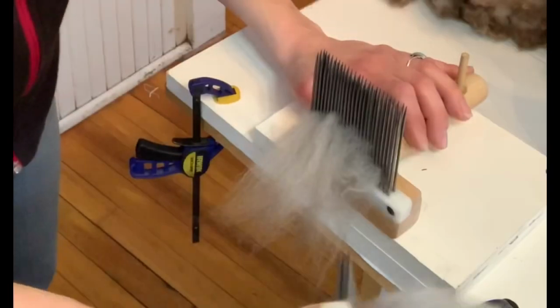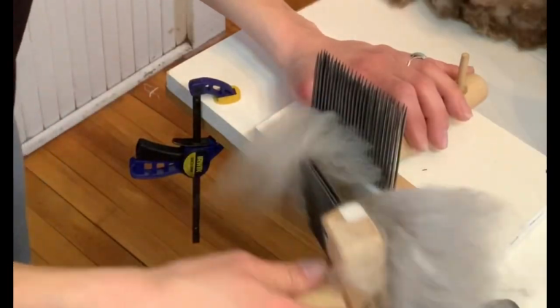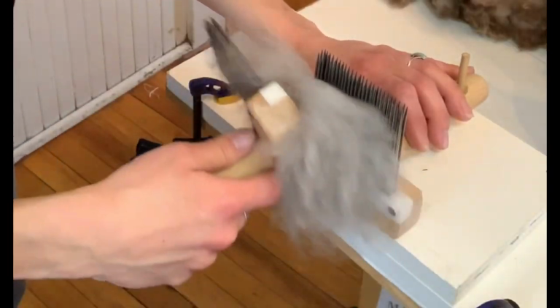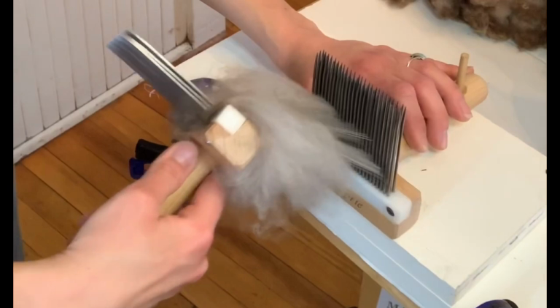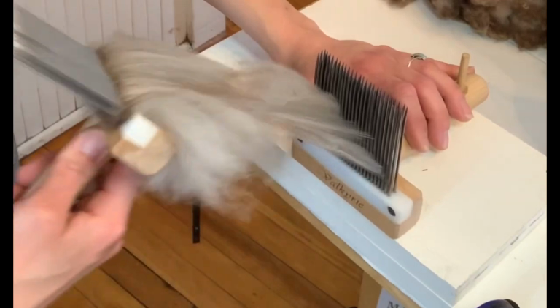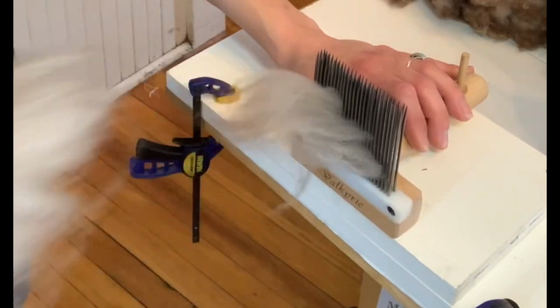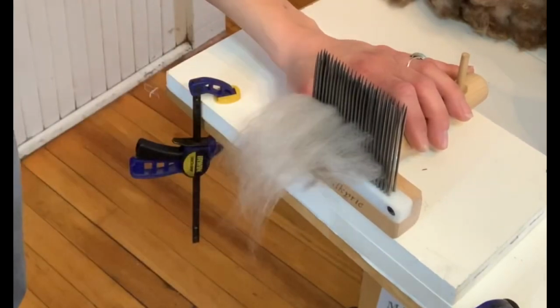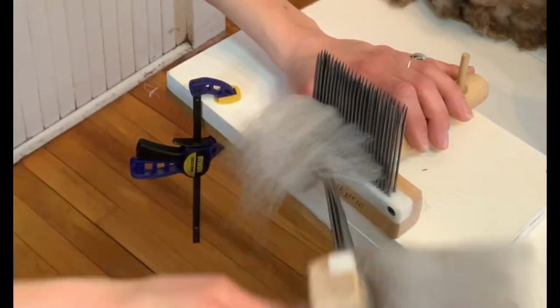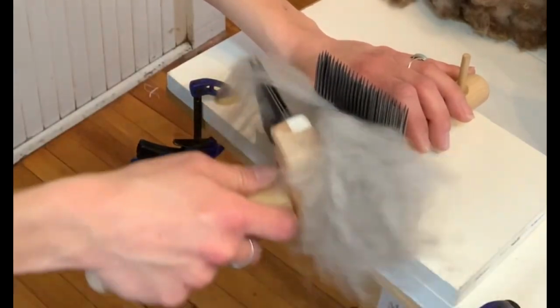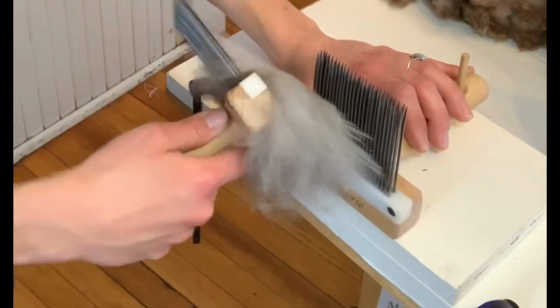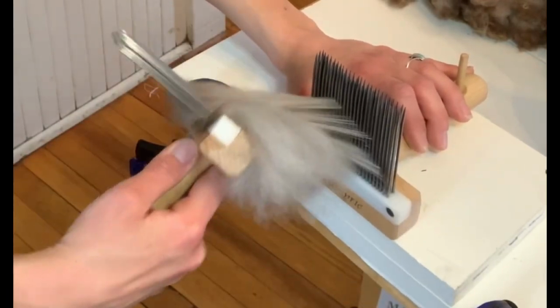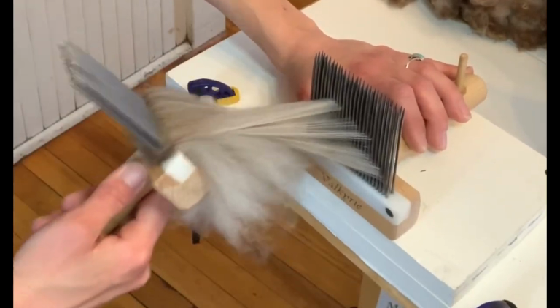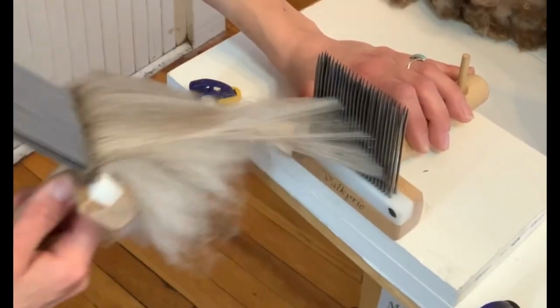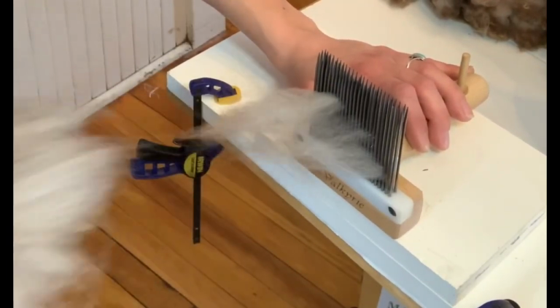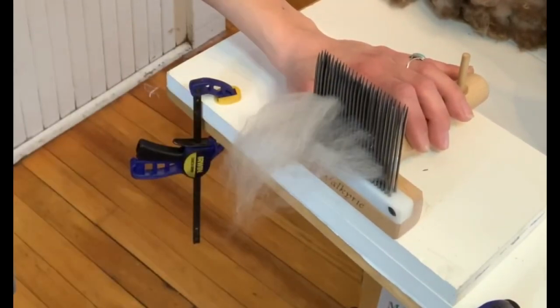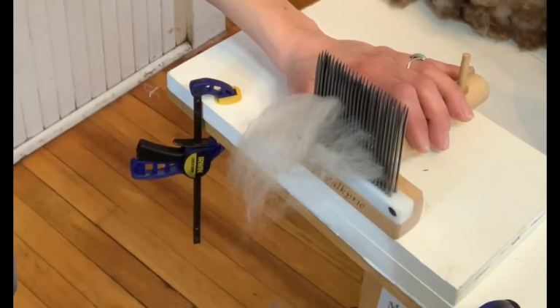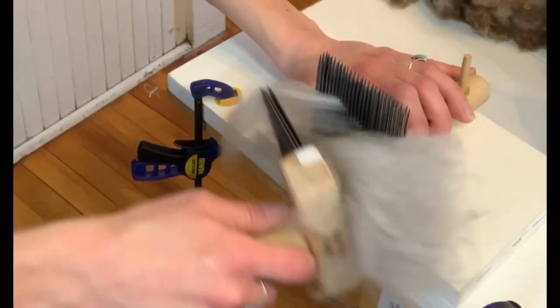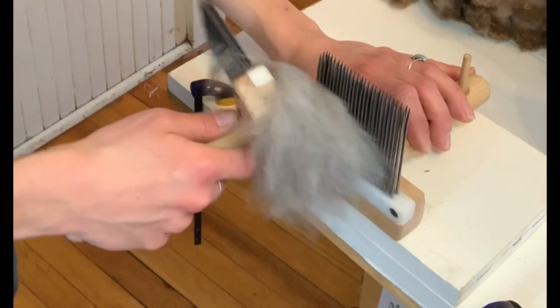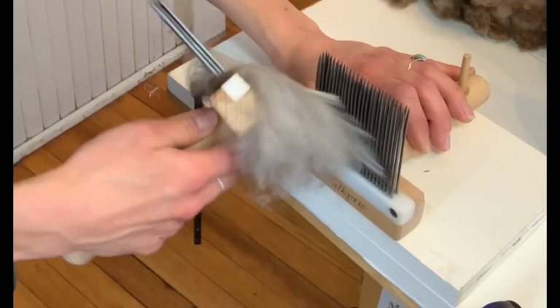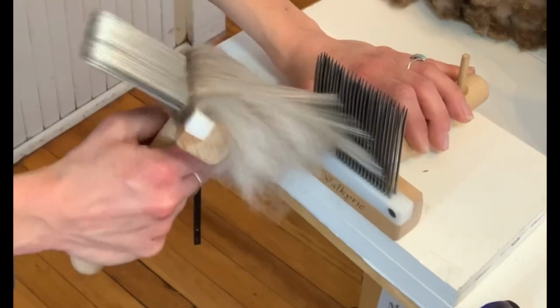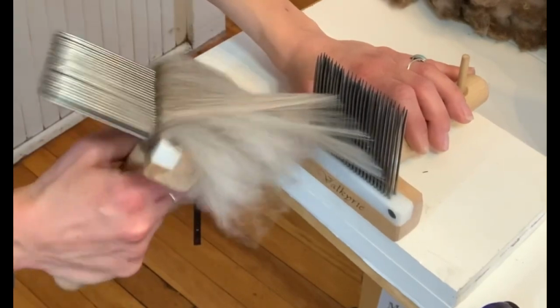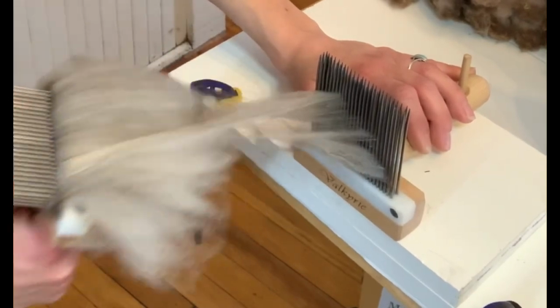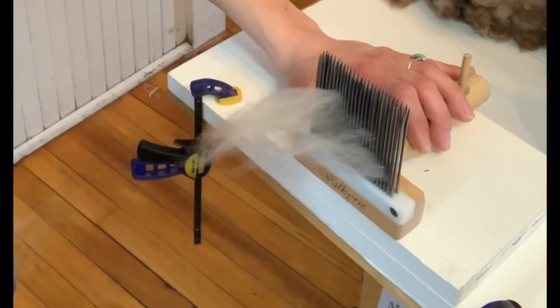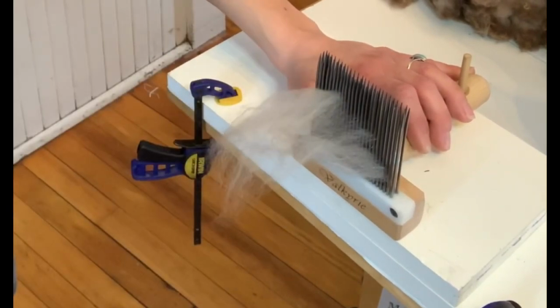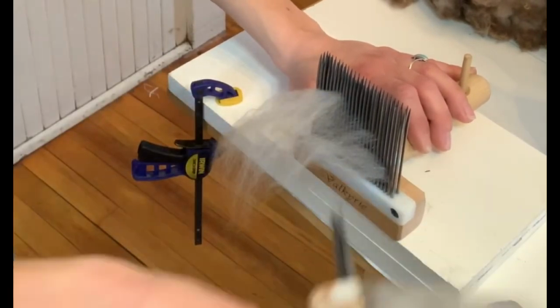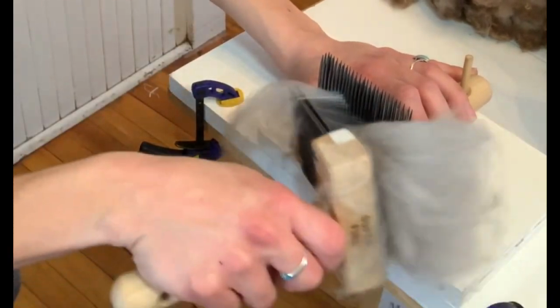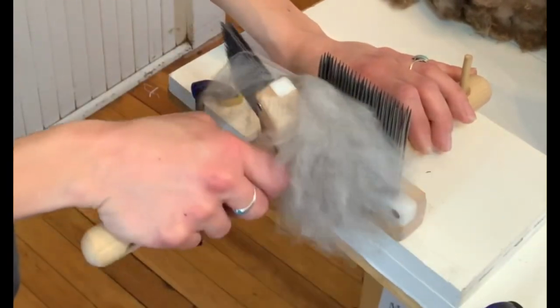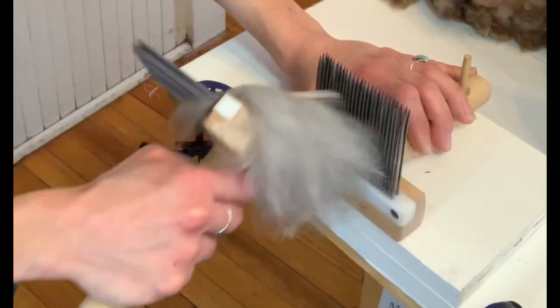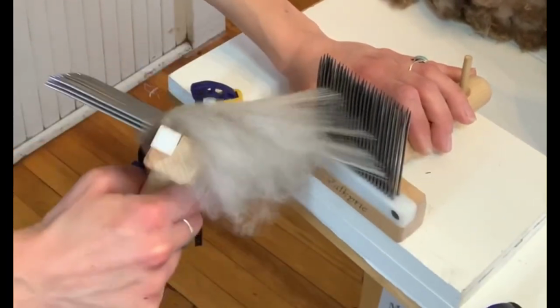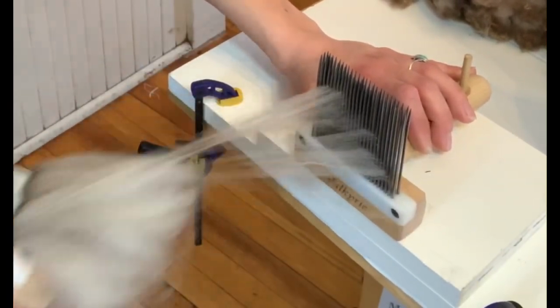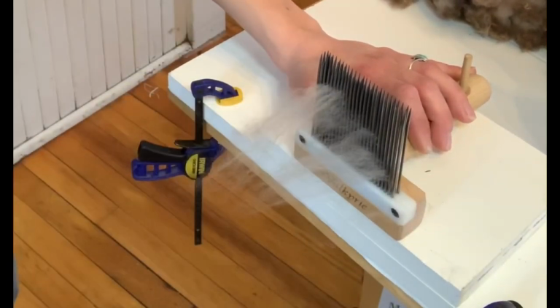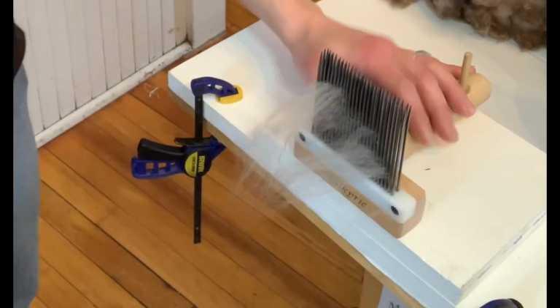Nice and combed out. That brown will disappear after a few passes — it's just going to fall off and blend right in.